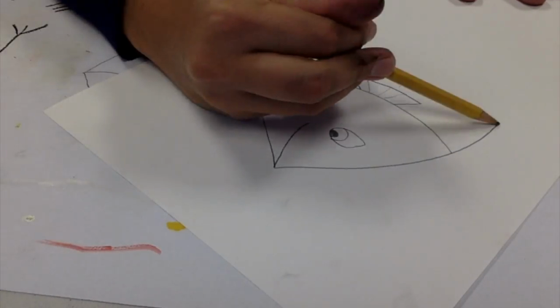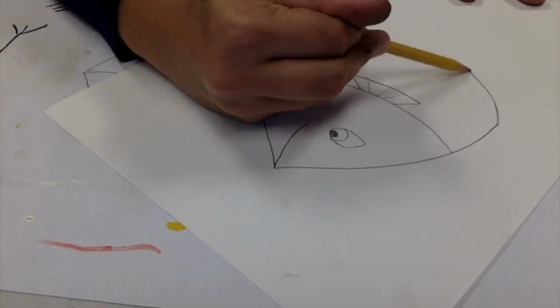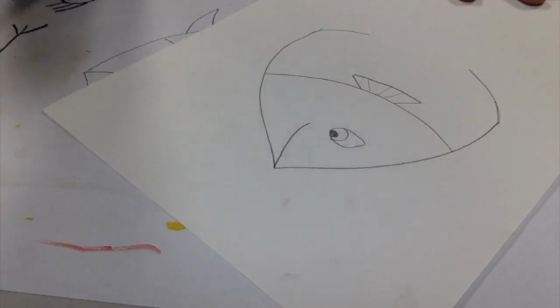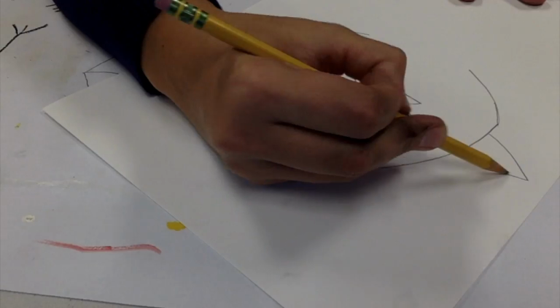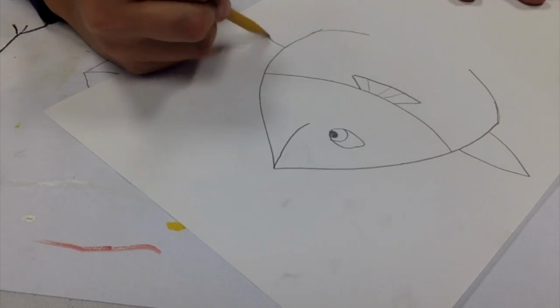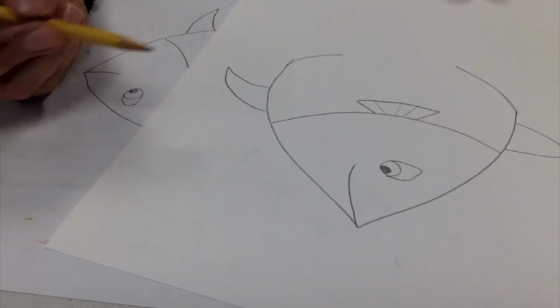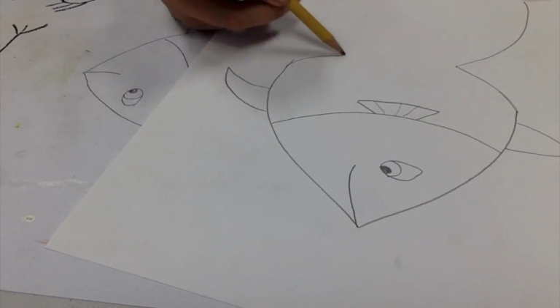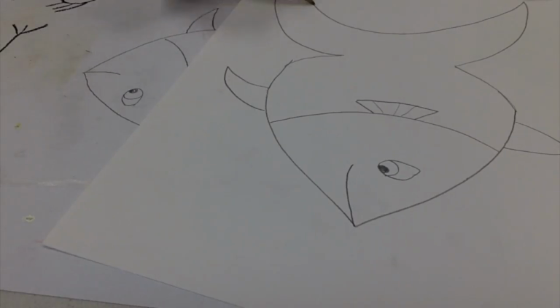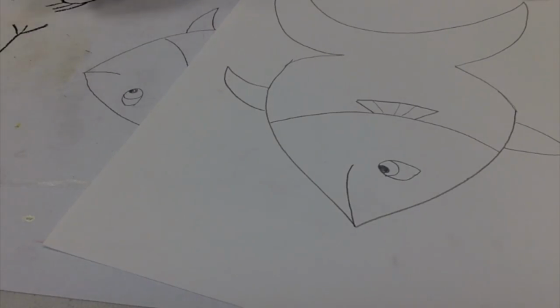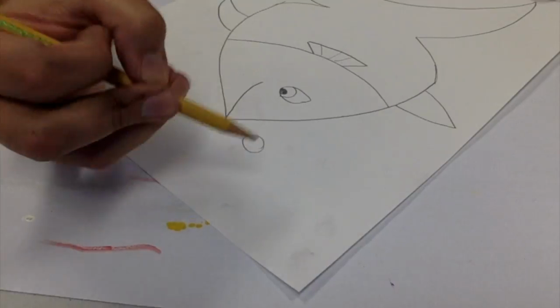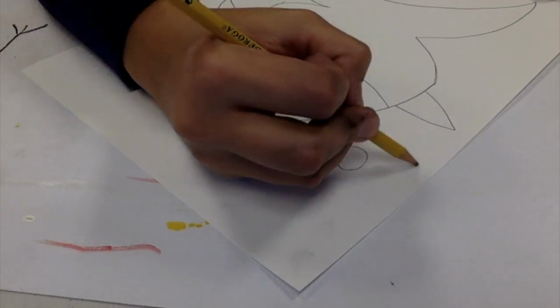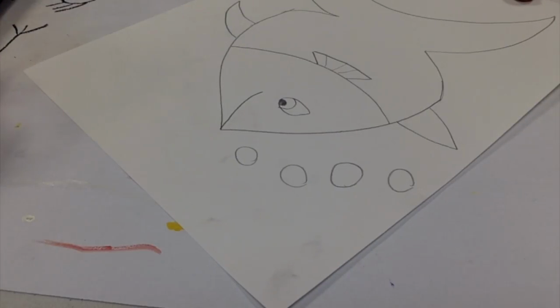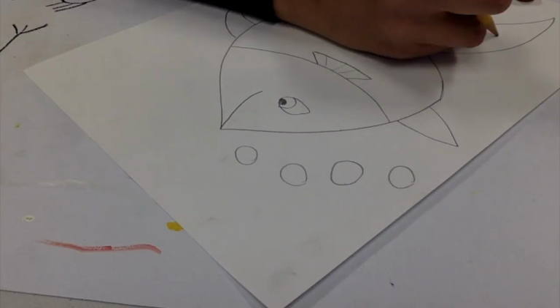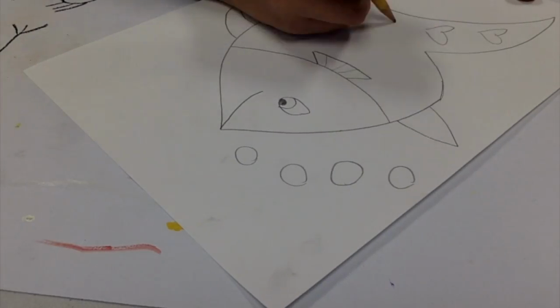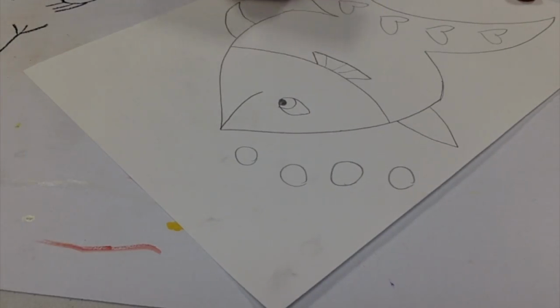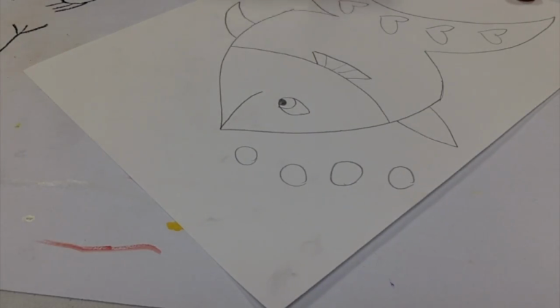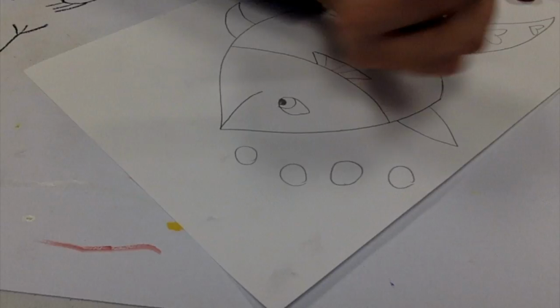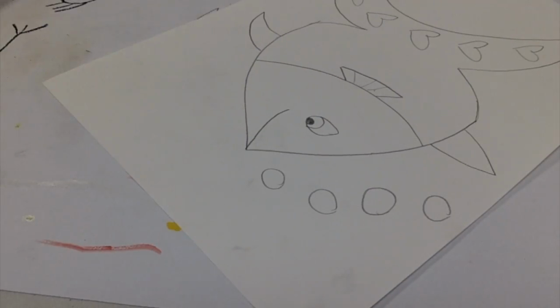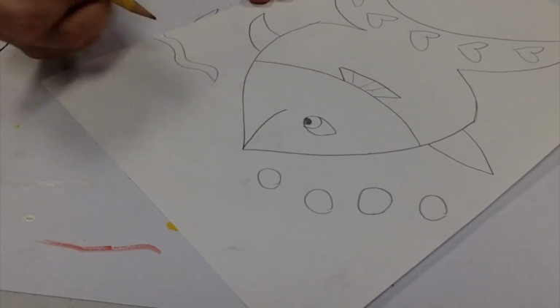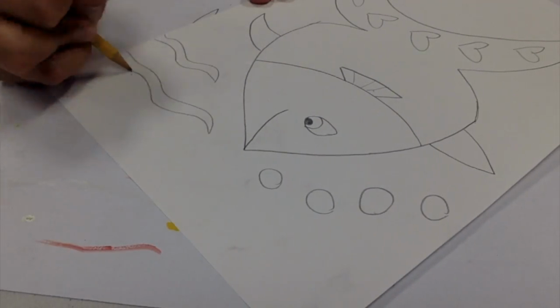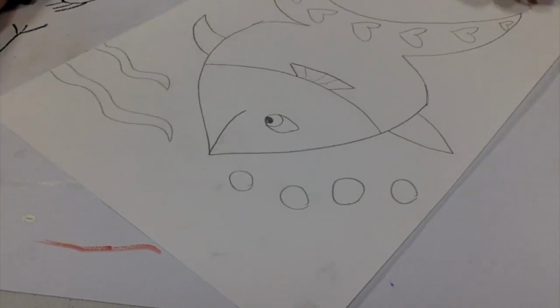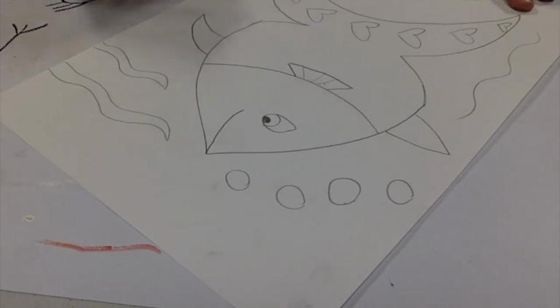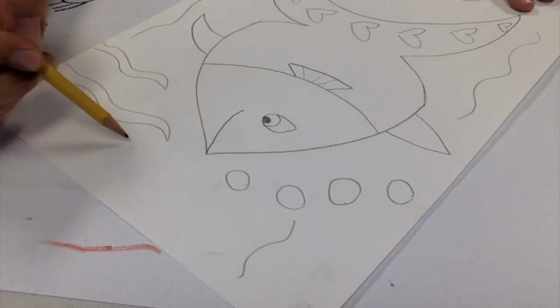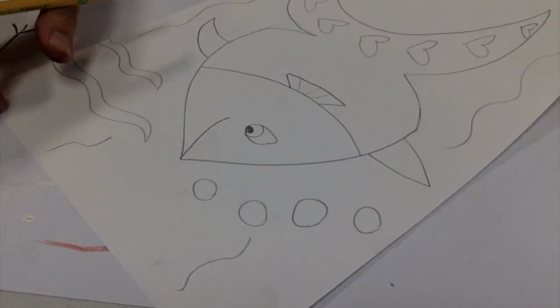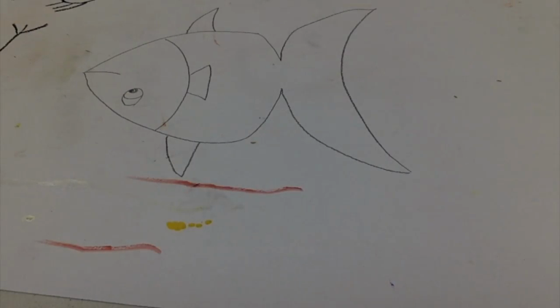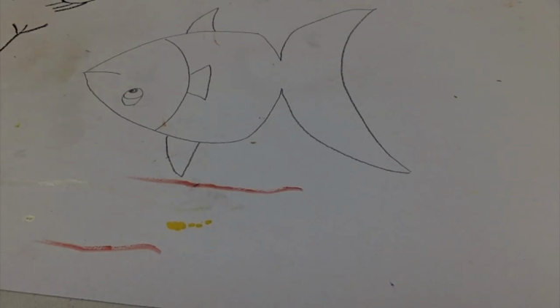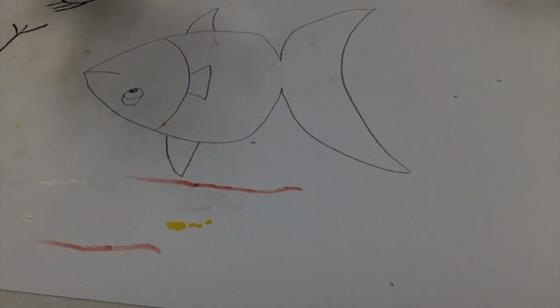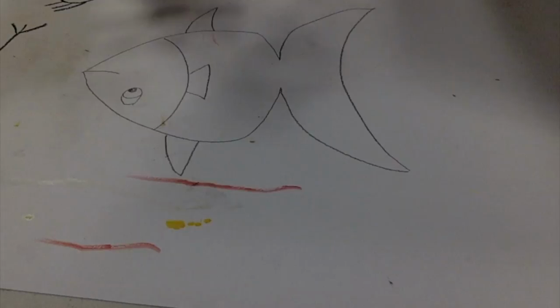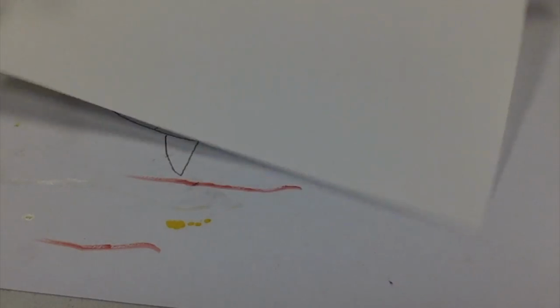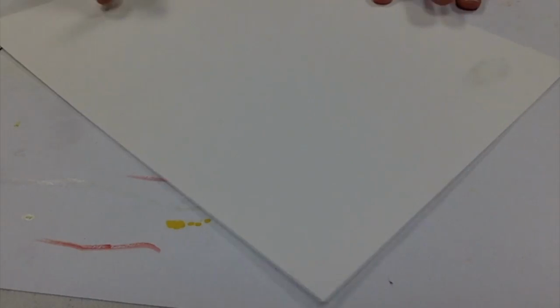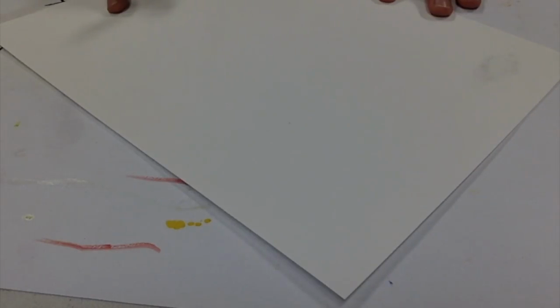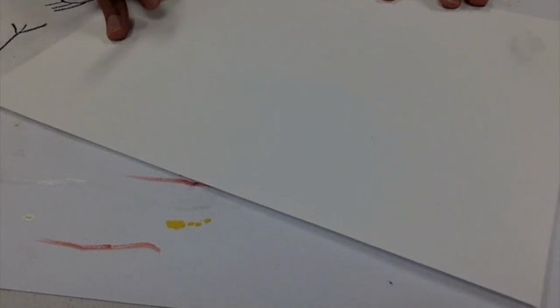Now just finish. So I'm finishing the body, adding more fins, adding the tail, adding some bubbles, some hearts, because James Rizzi adds a lot of hearts in his artwork.